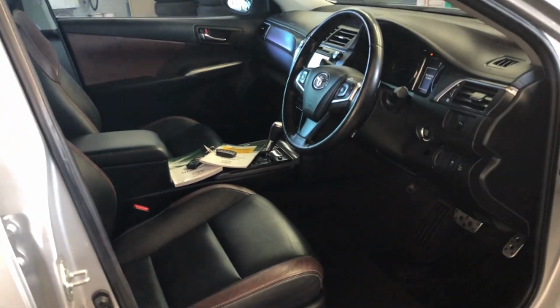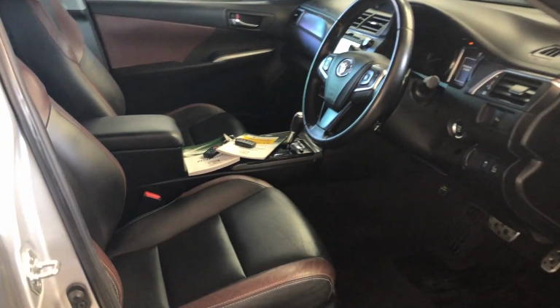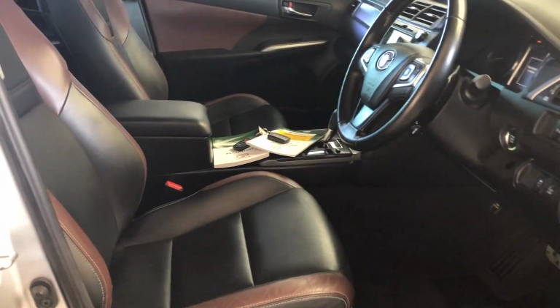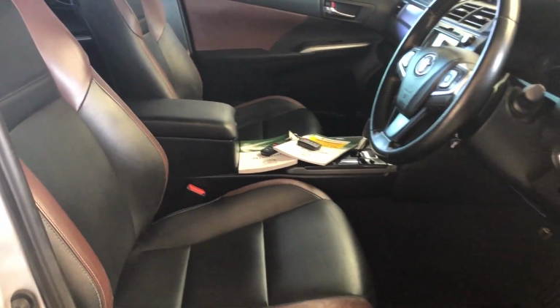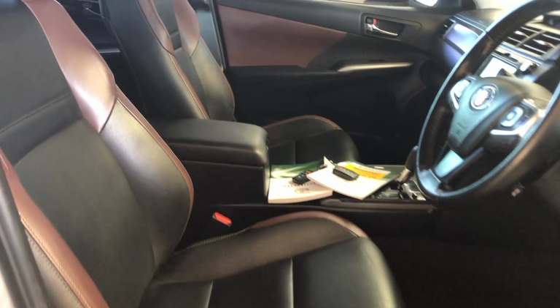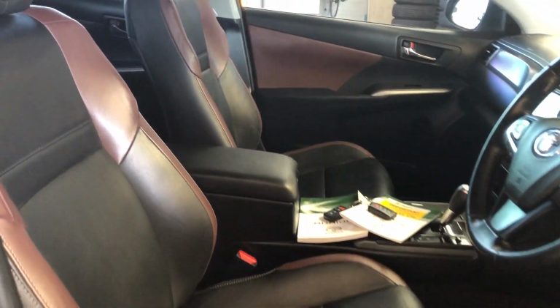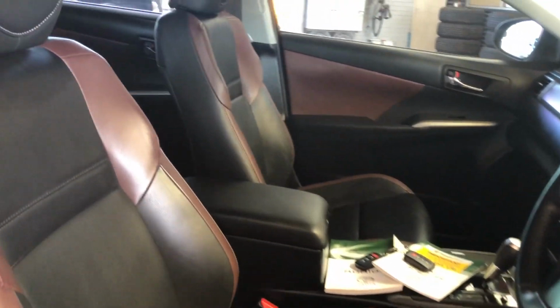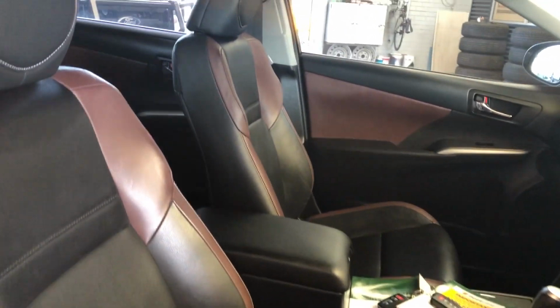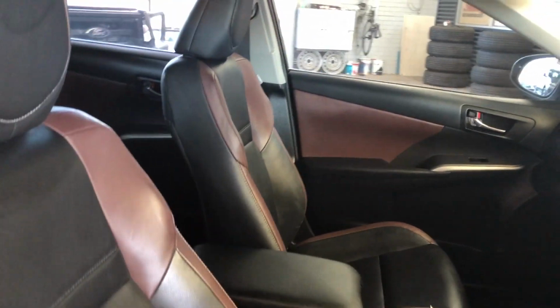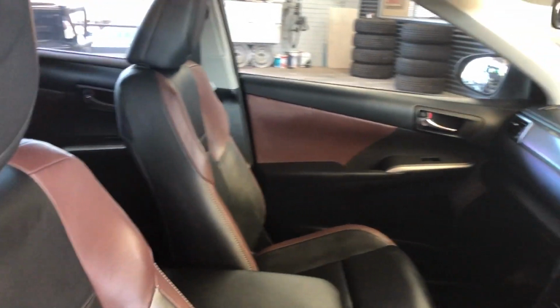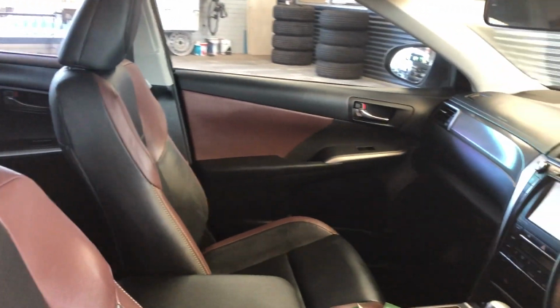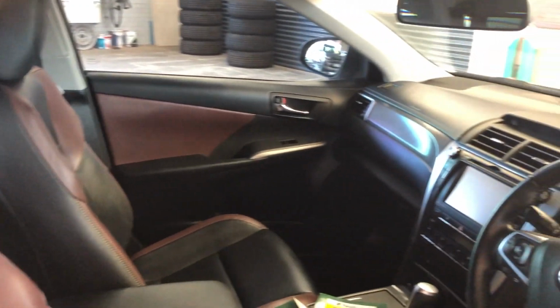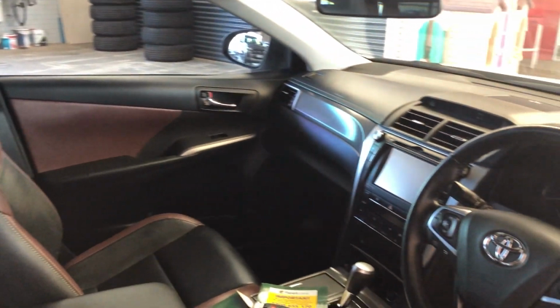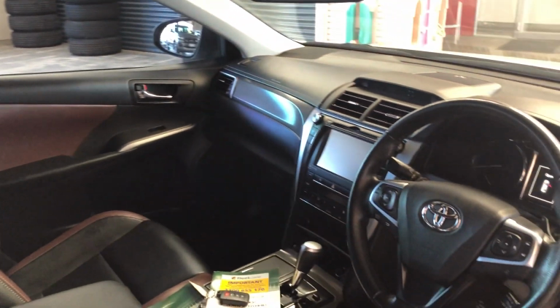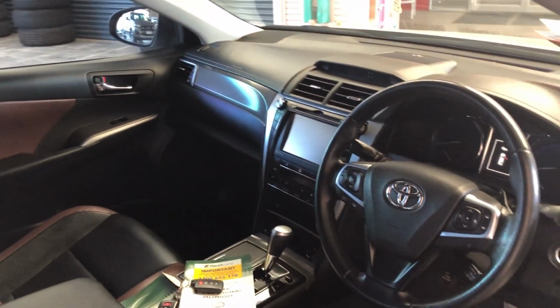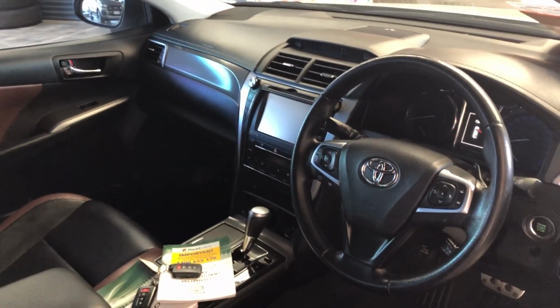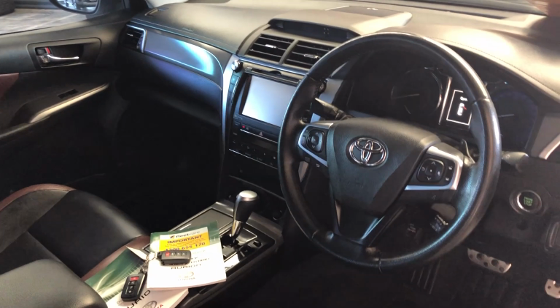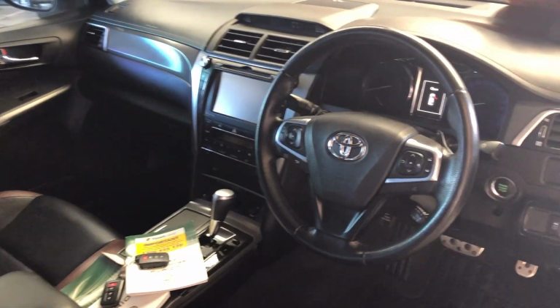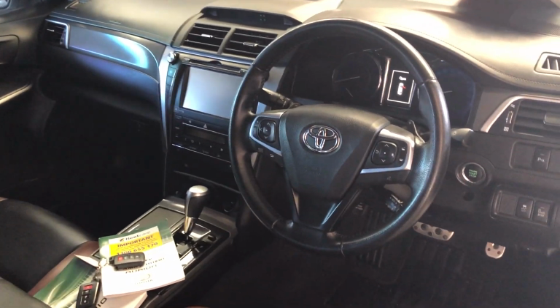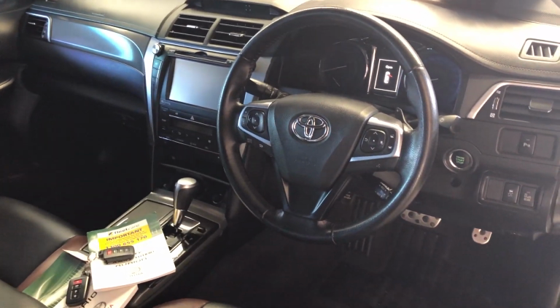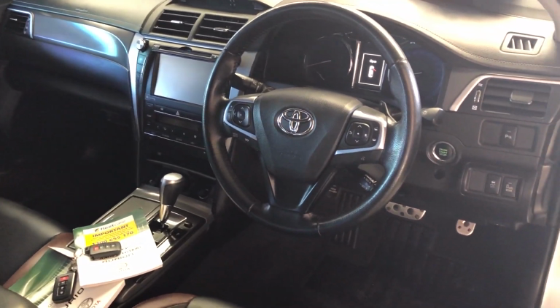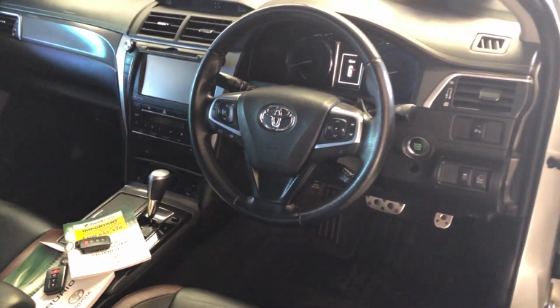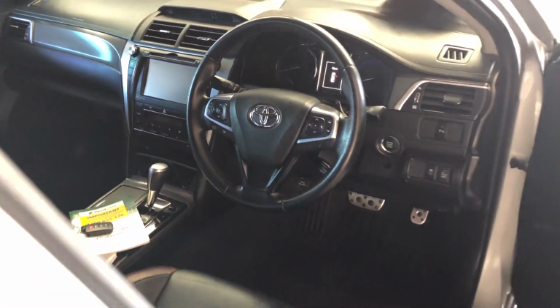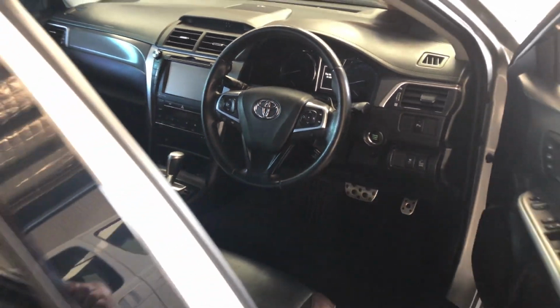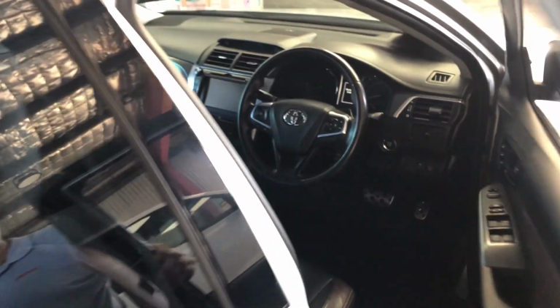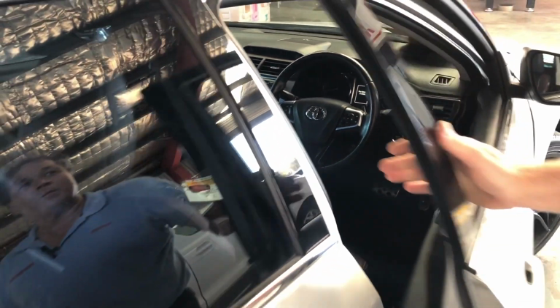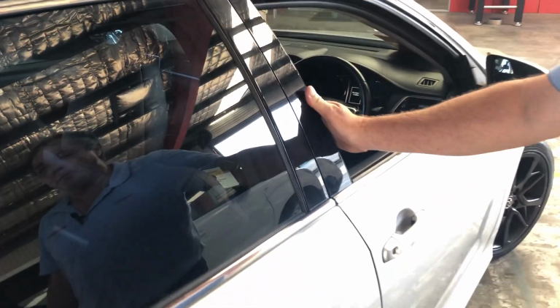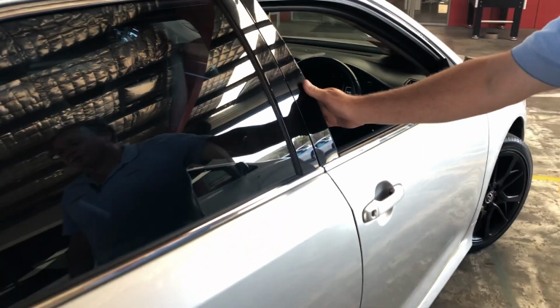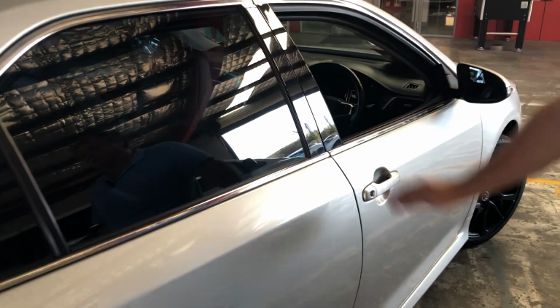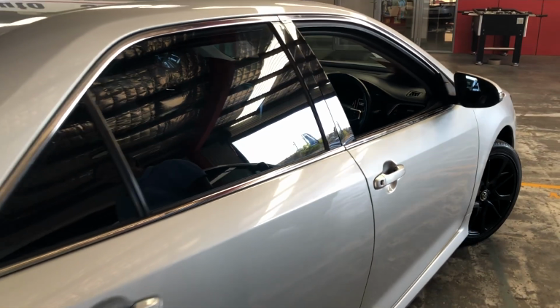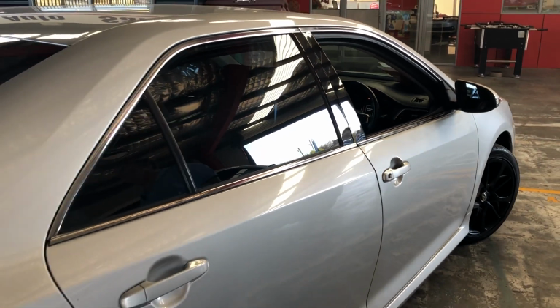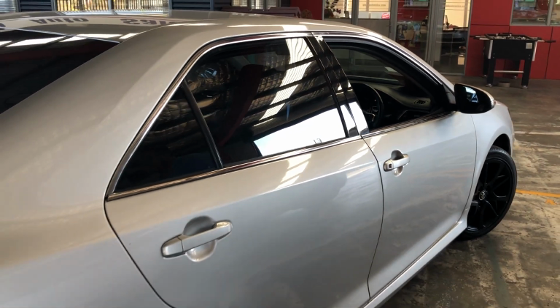Passive entry, push button start, sports automatic with paddle shift — just look how well this car has been looked after. Come out and have a look through the back: we have front and rear parking sensors and park assist.